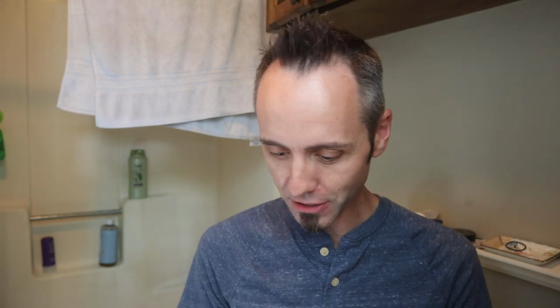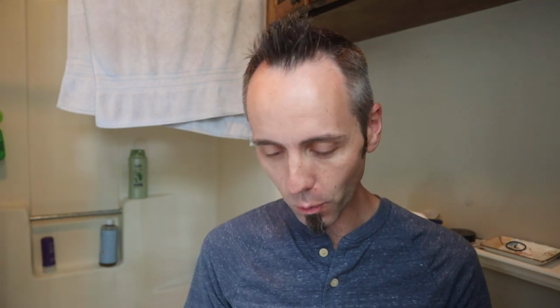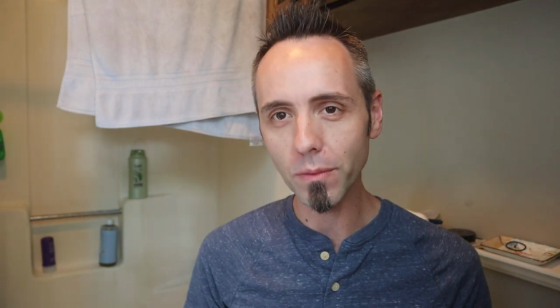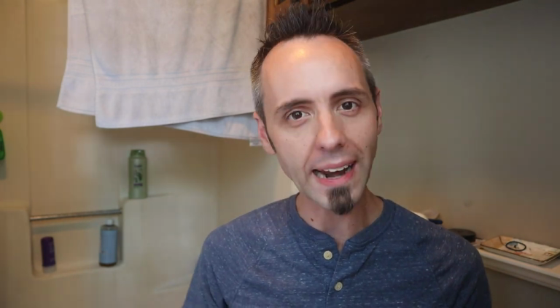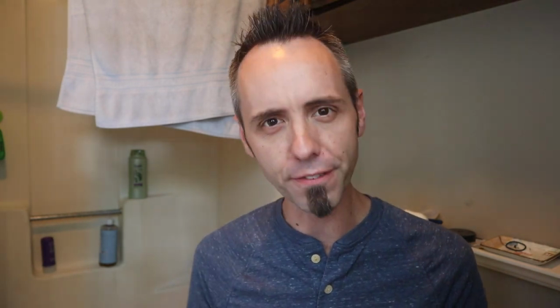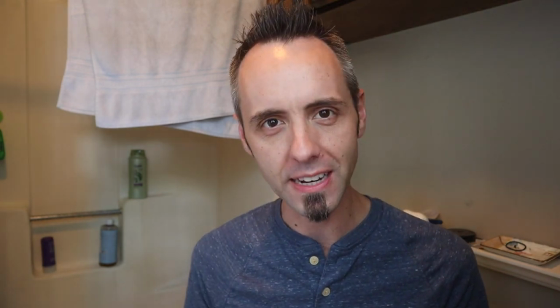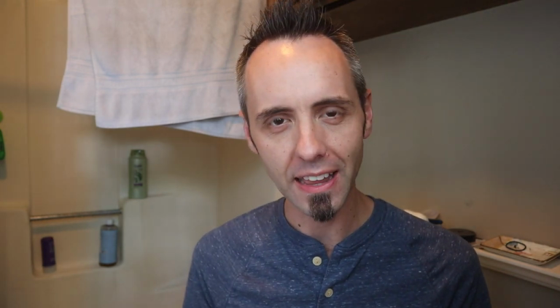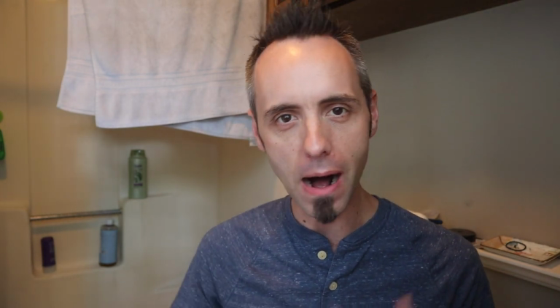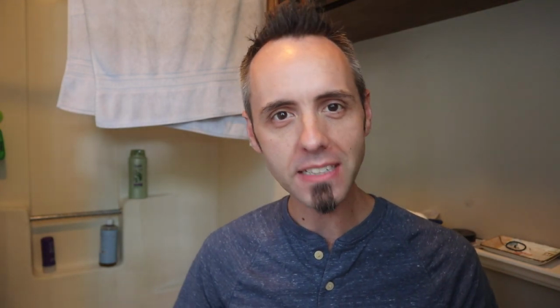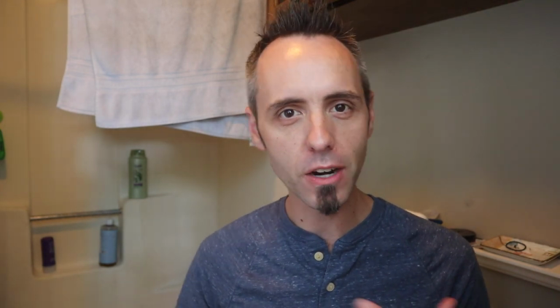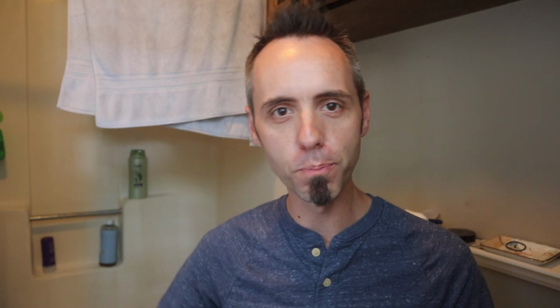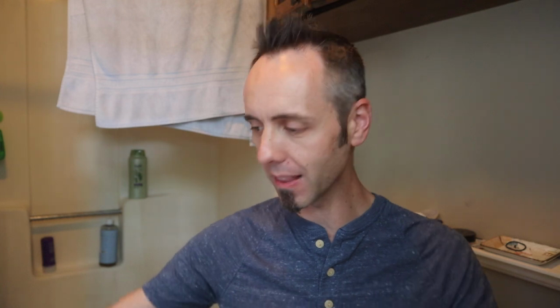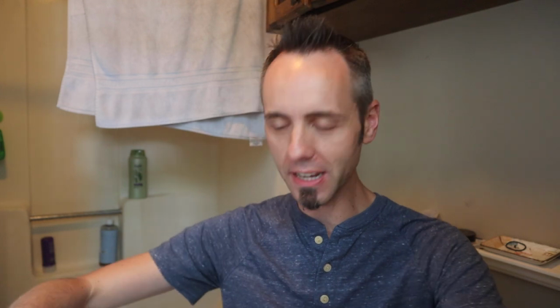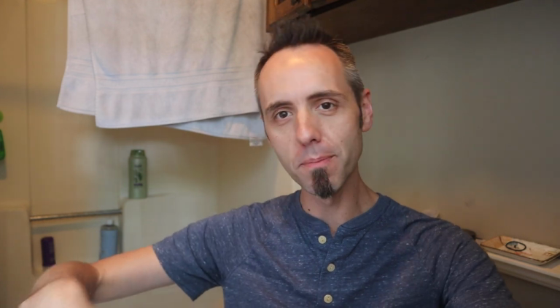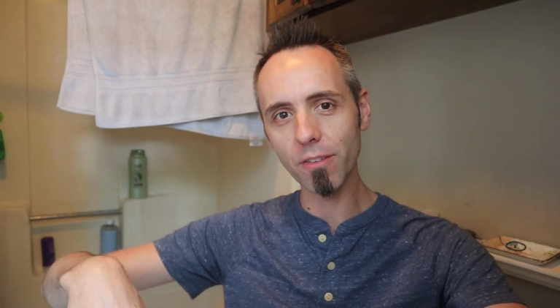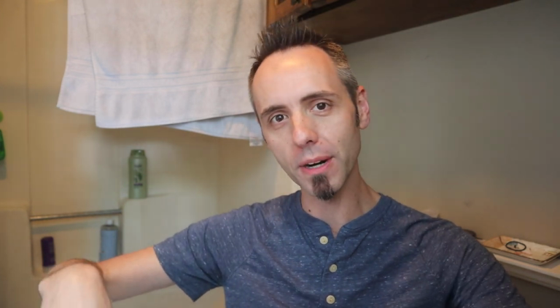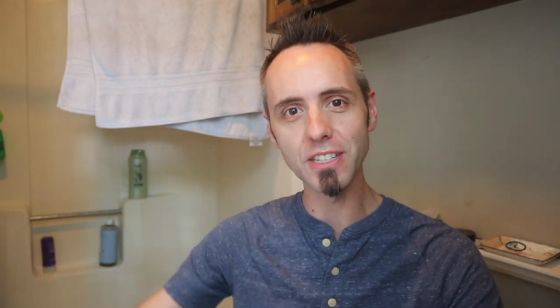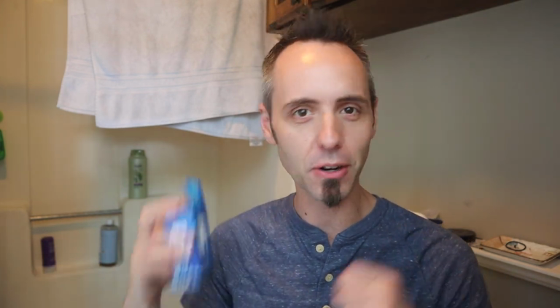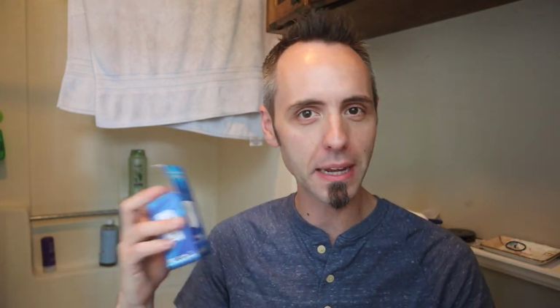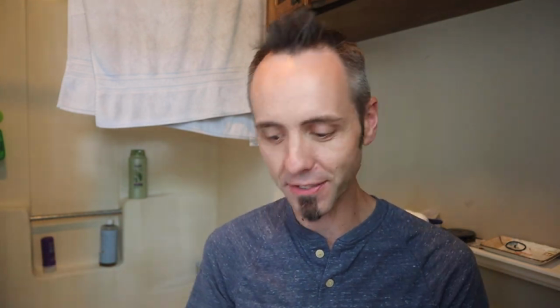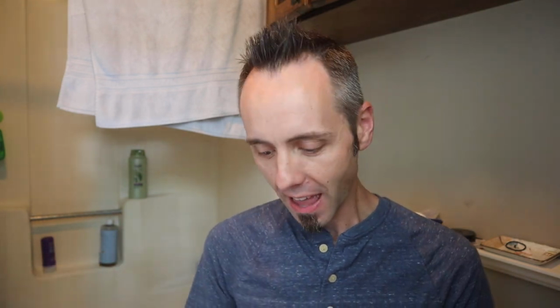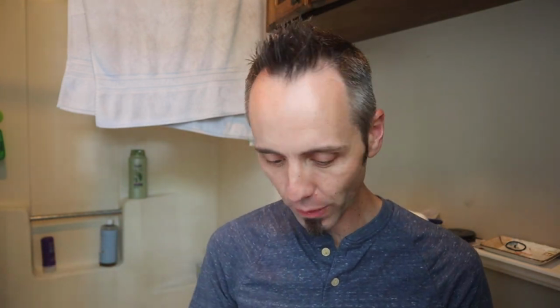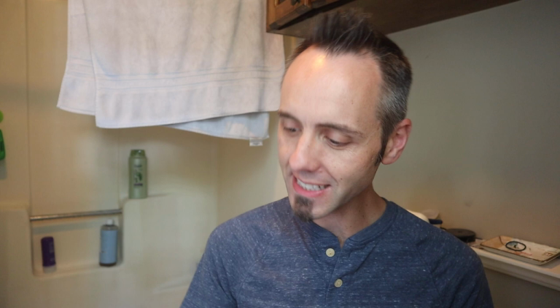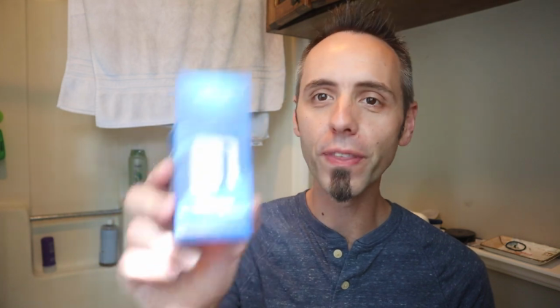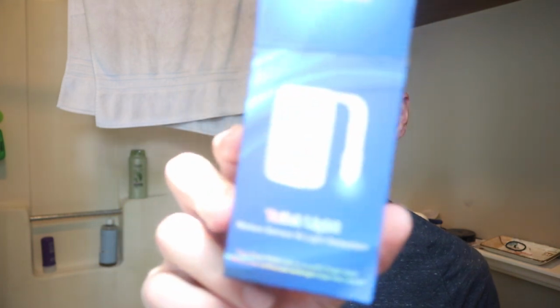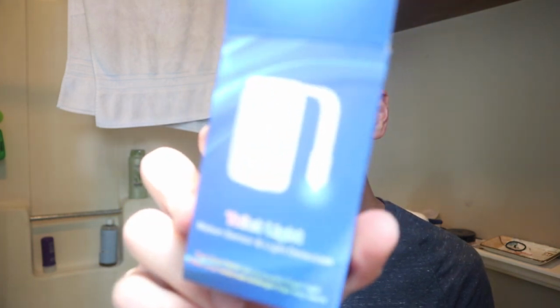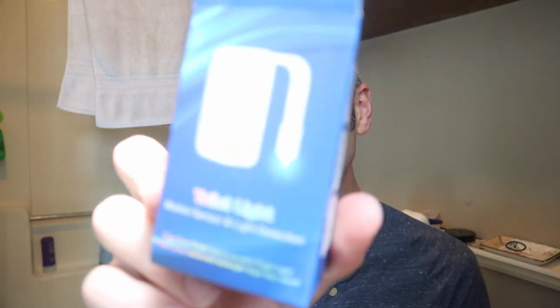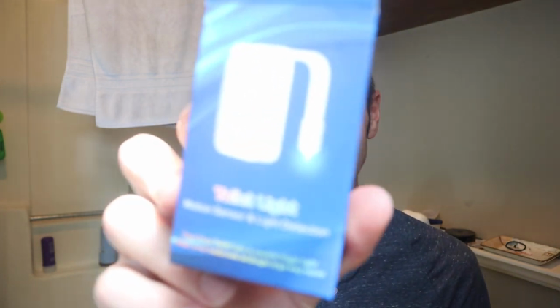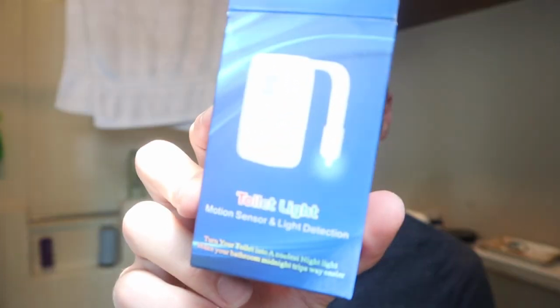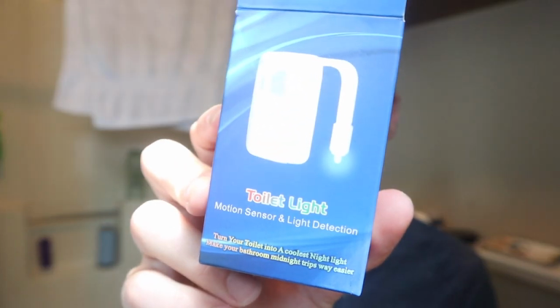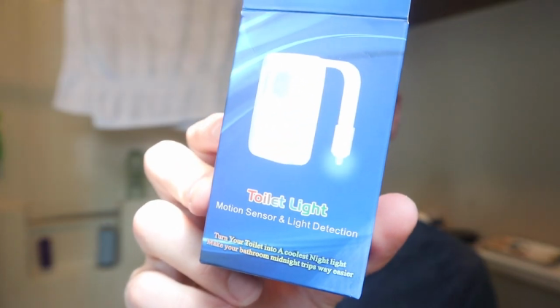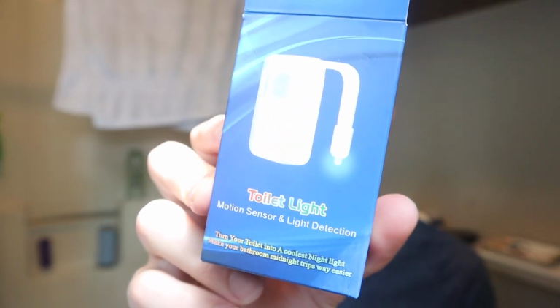So we were at the White Elephant that my mom does every year, where you pile a bunch of gifts in the middle that everyone brings and then you take turns picking gifts. And we got stuck with the toilet night light, this thing here.